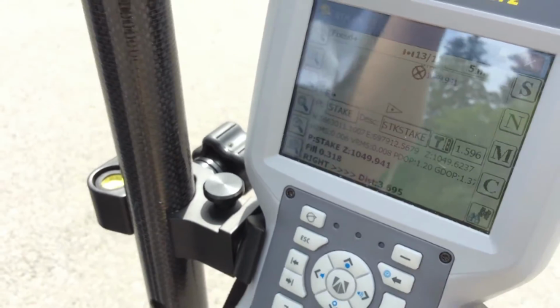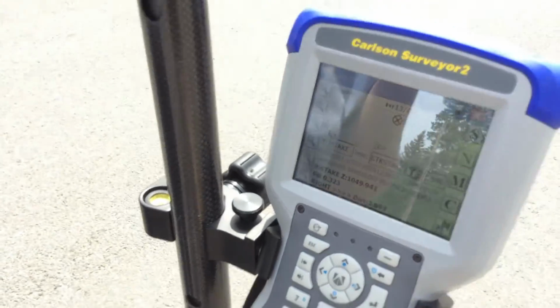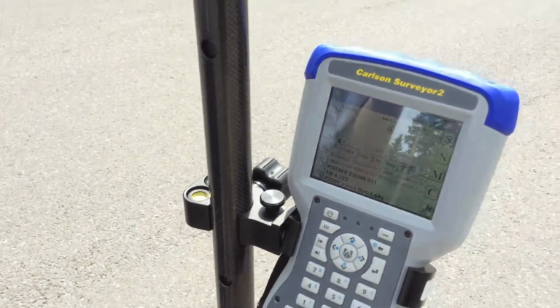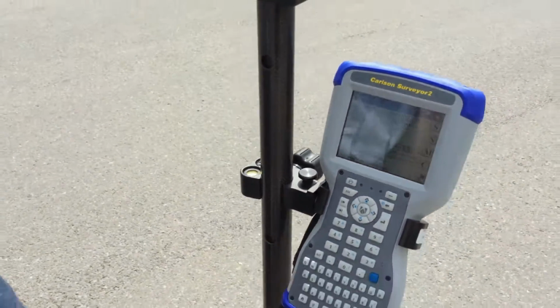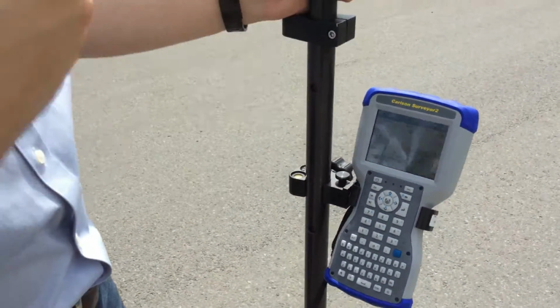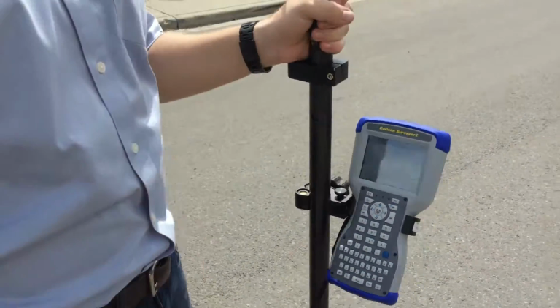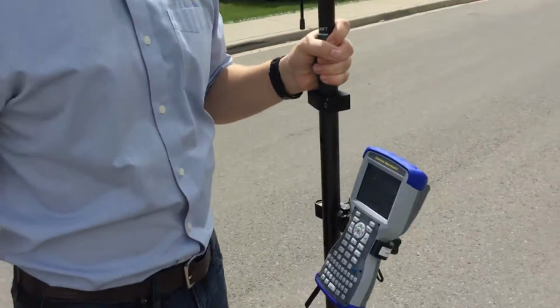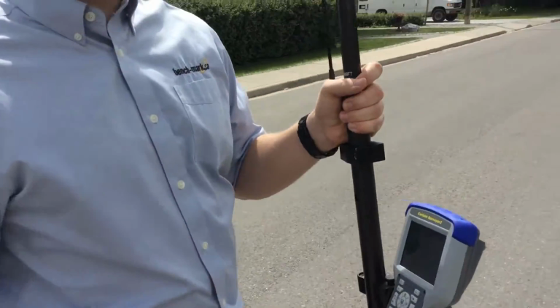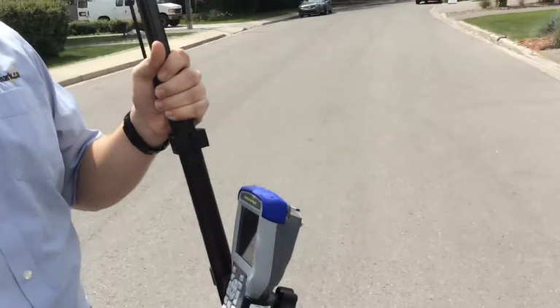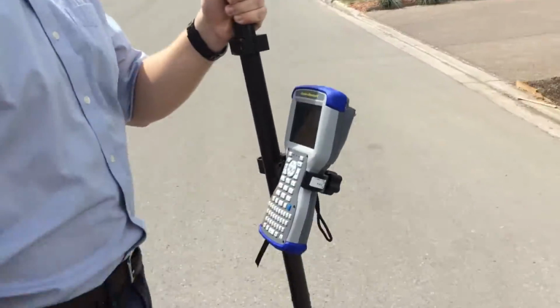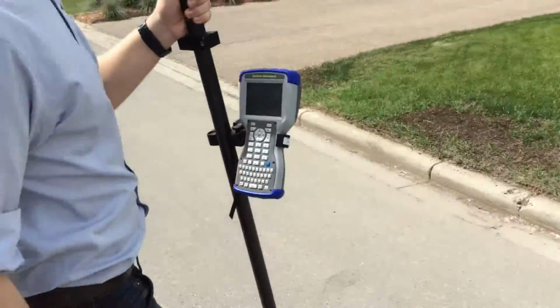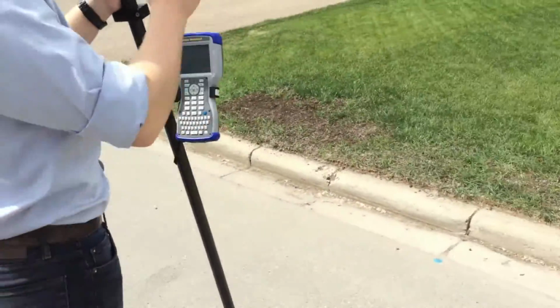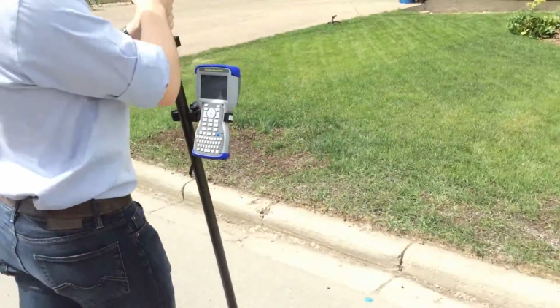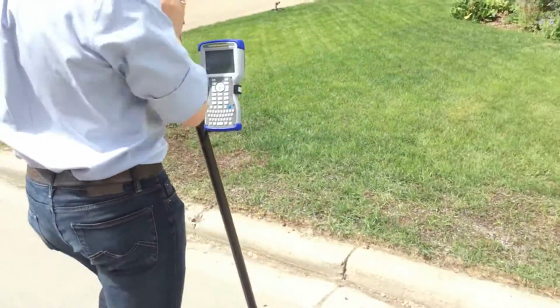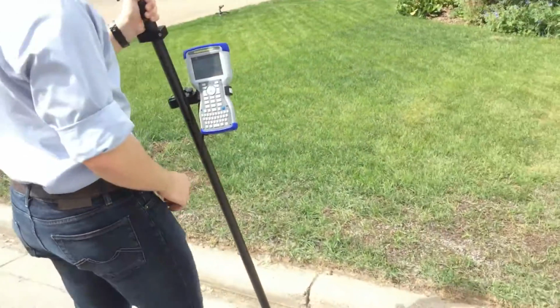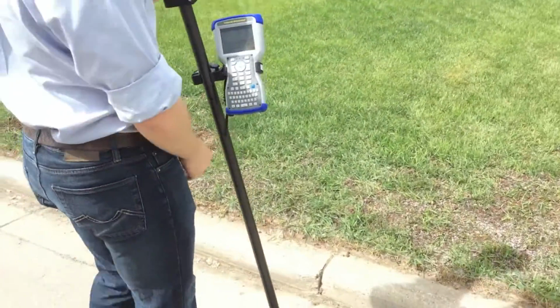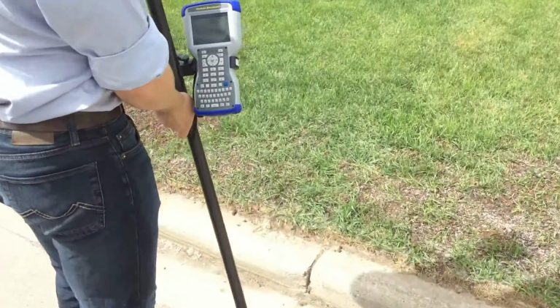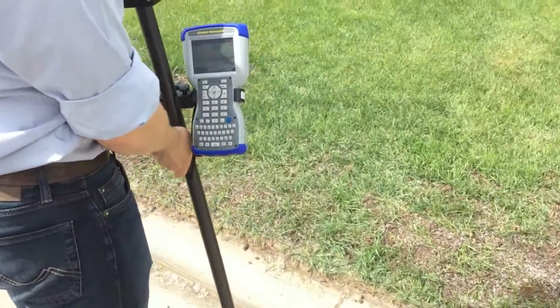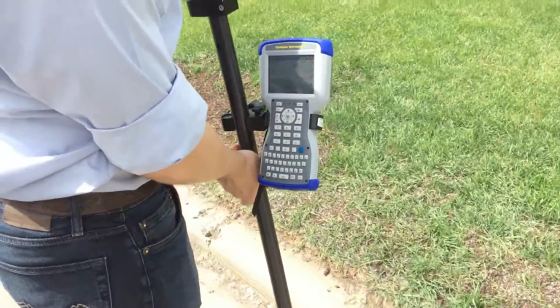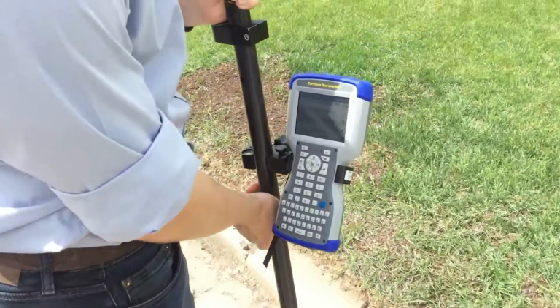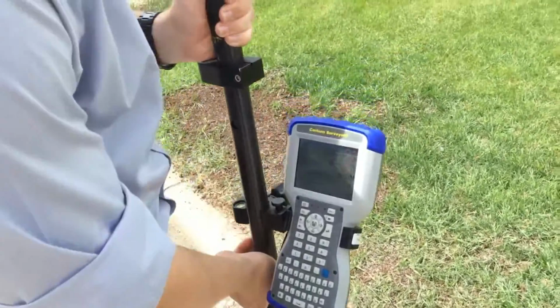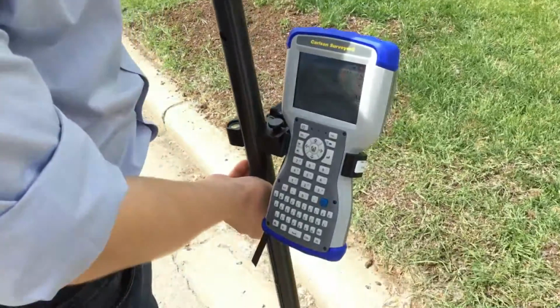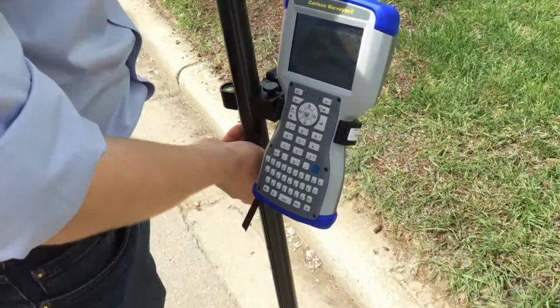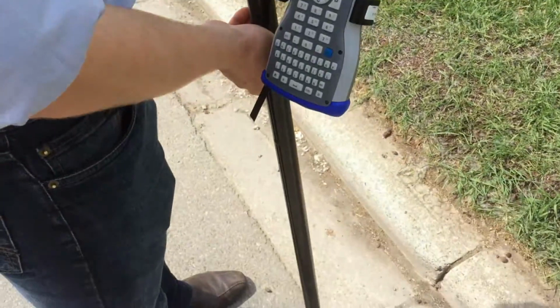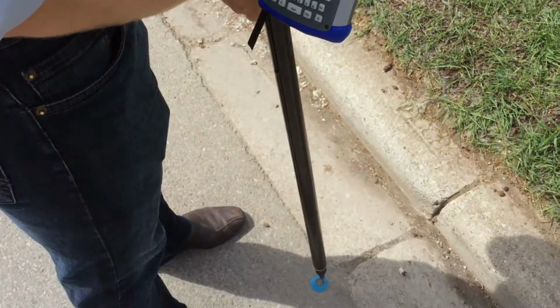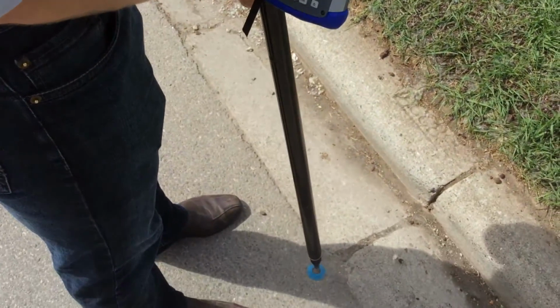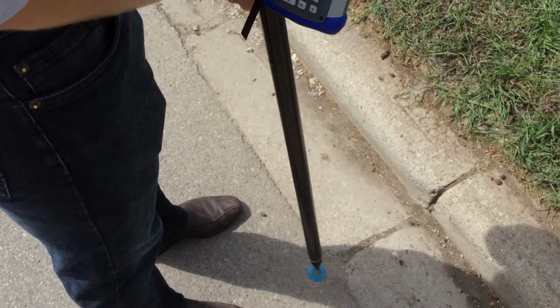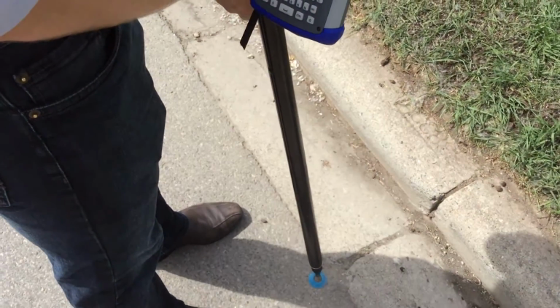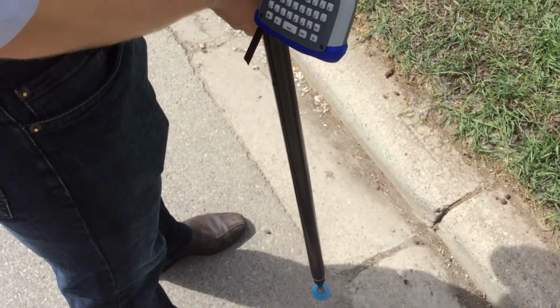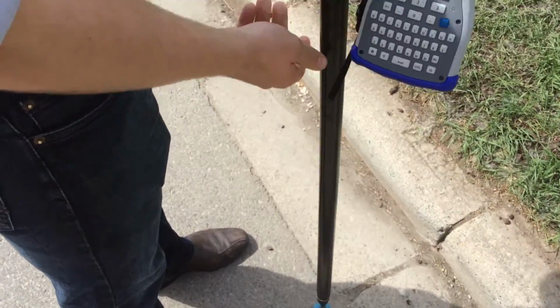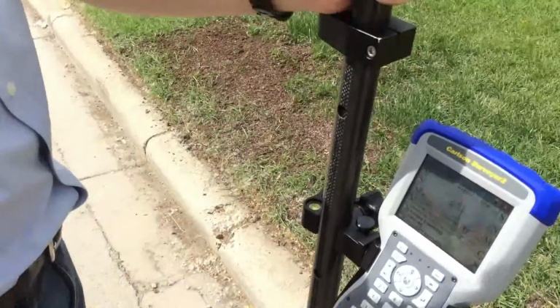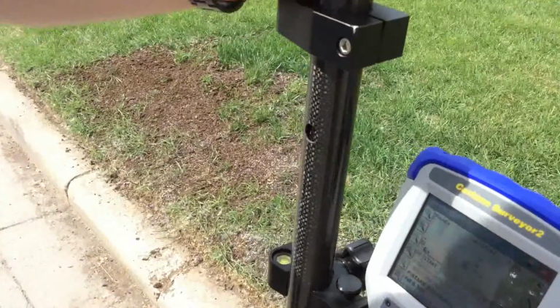It tells me I have to go north 3.5 meters, so I'm just going to go north 3.5 meters. I'm actually staking this nail right here, so I'll just drop that in there.